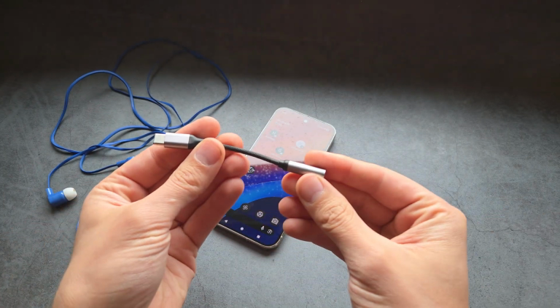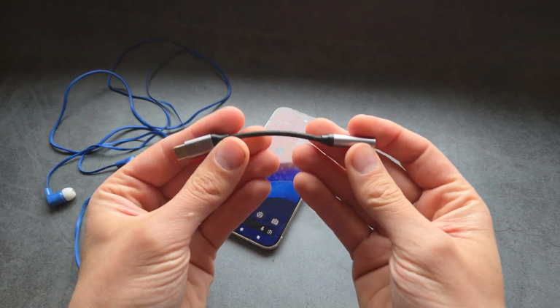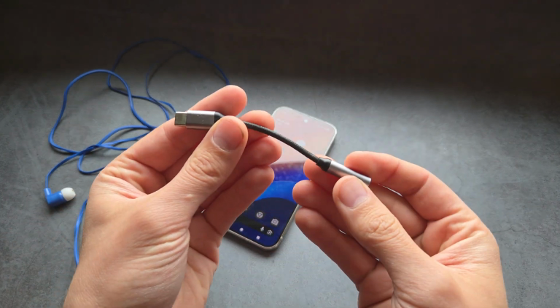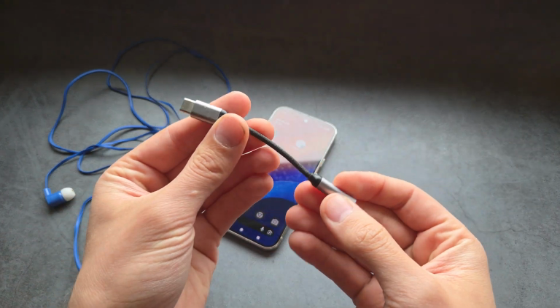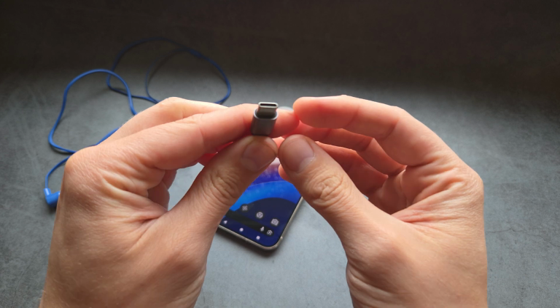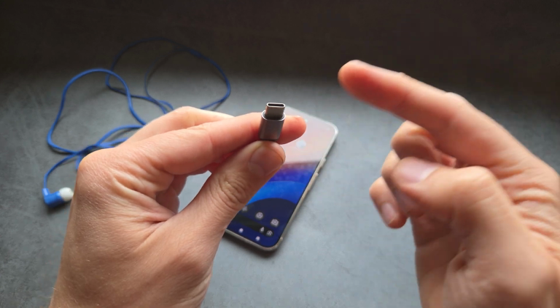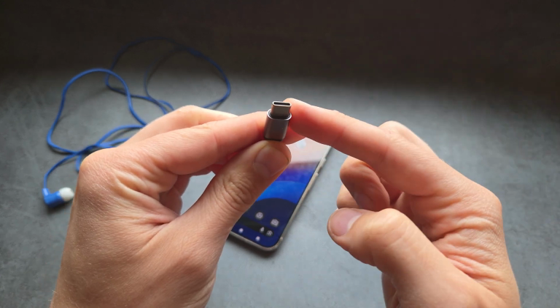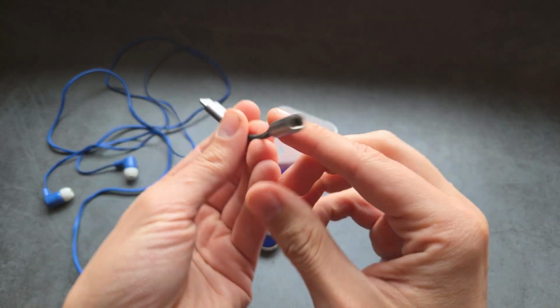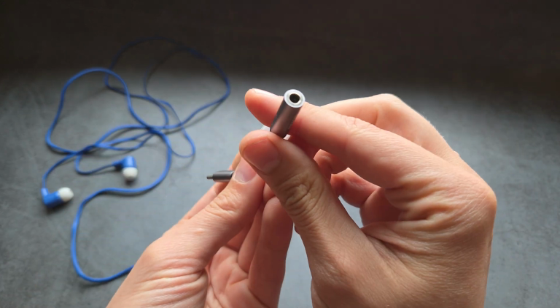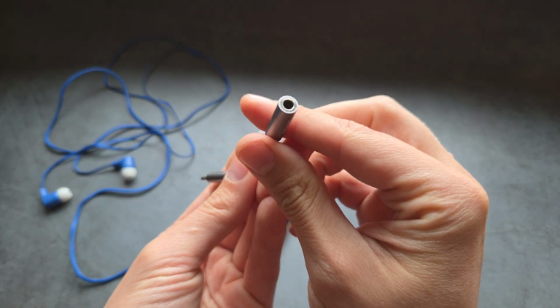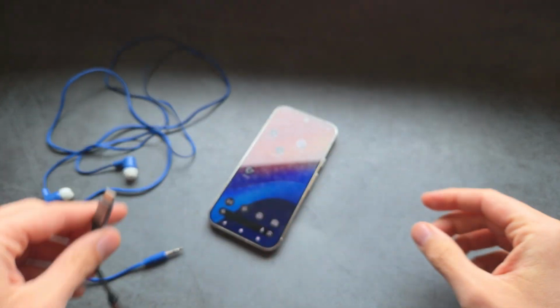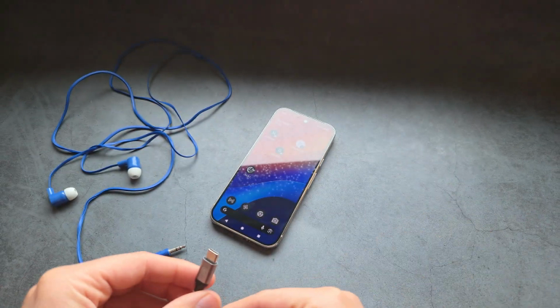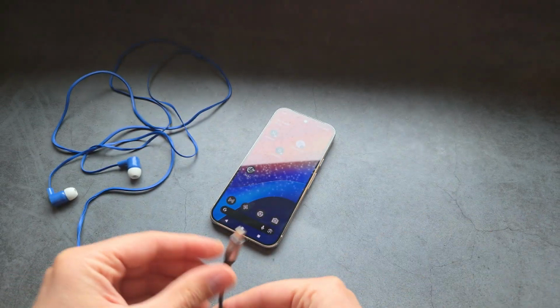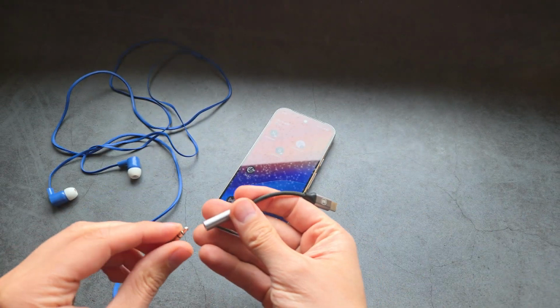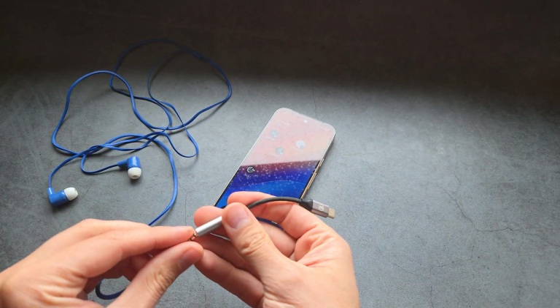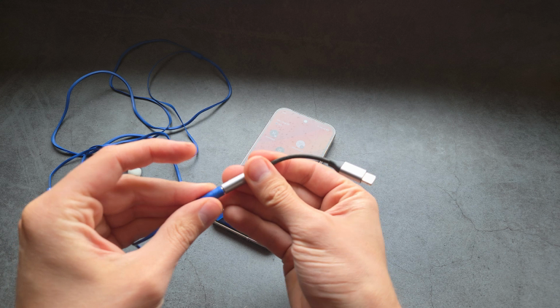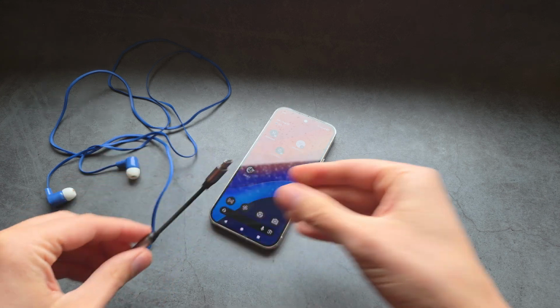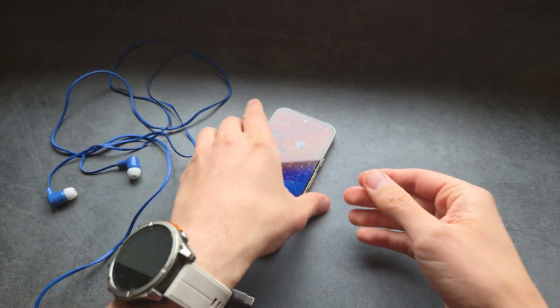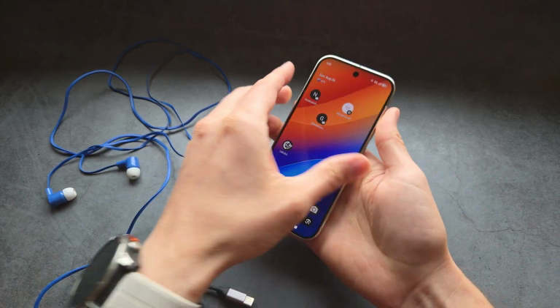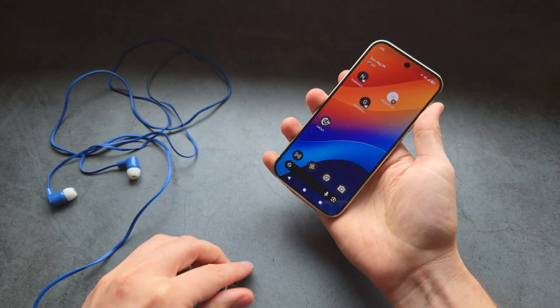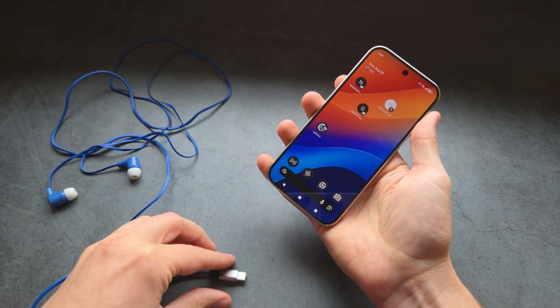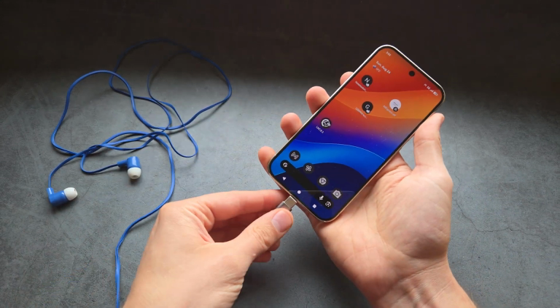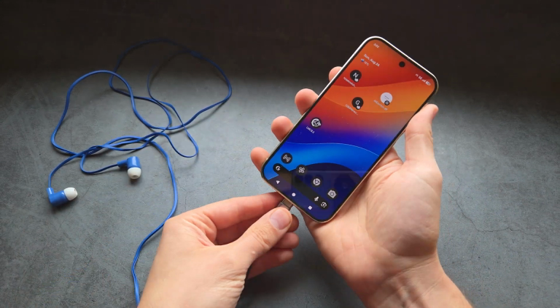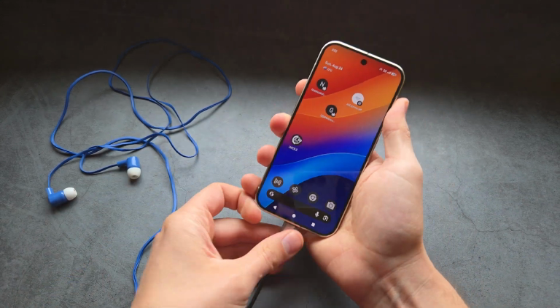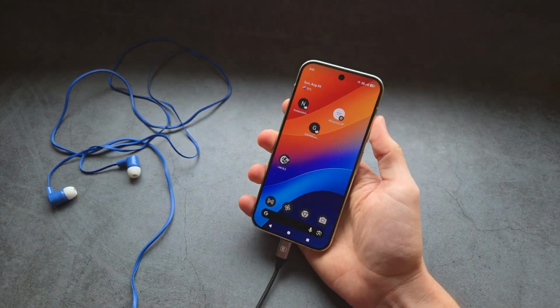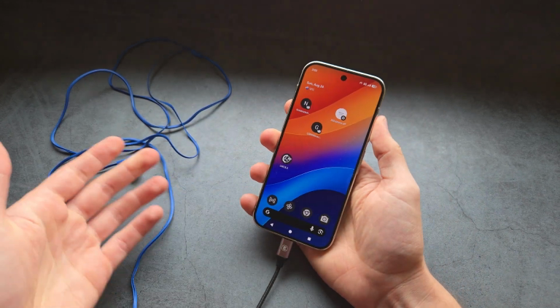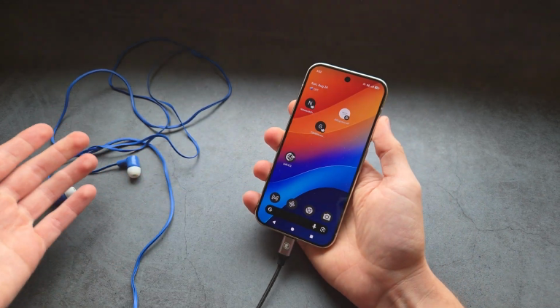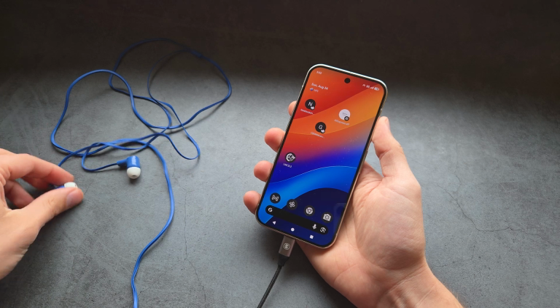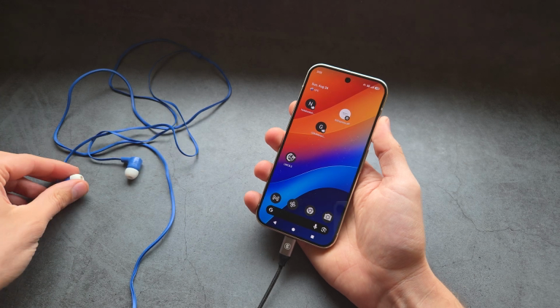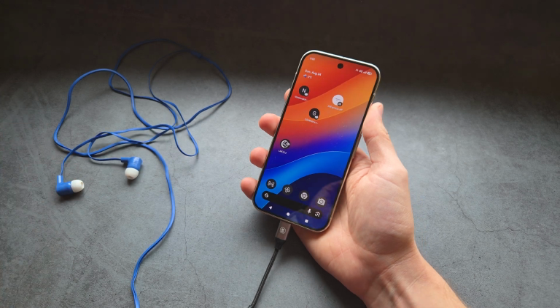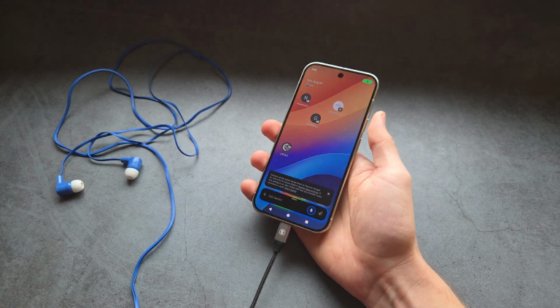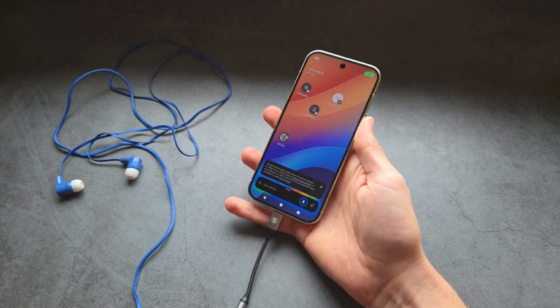Or you can simply get an adapter like this, which converts USB-C to a regular 3.5mm jack. If I insert my headphones here and connect it to the phone, we will still be able to use them, which is absolutely awesome.